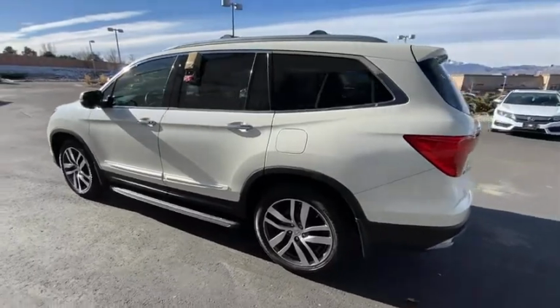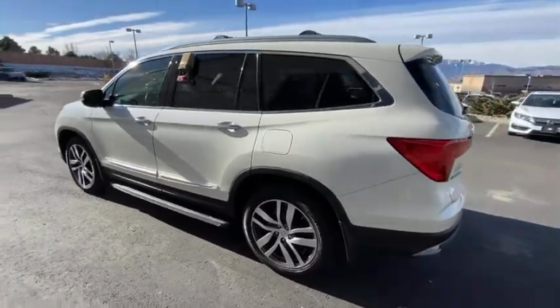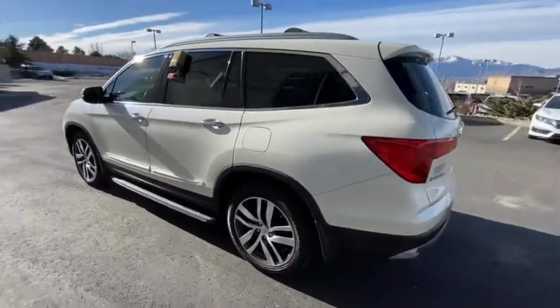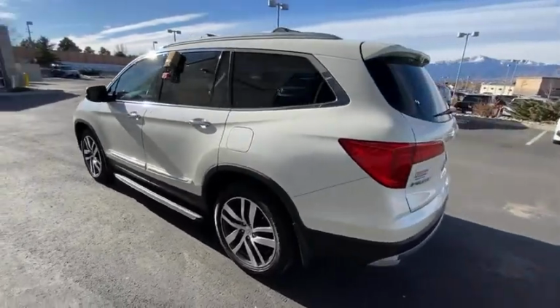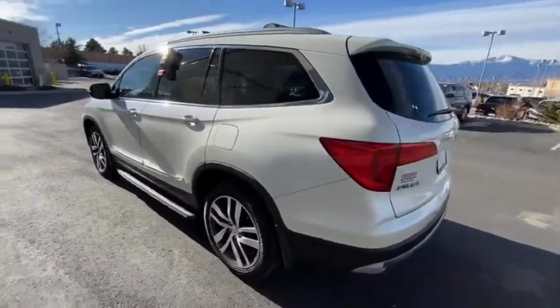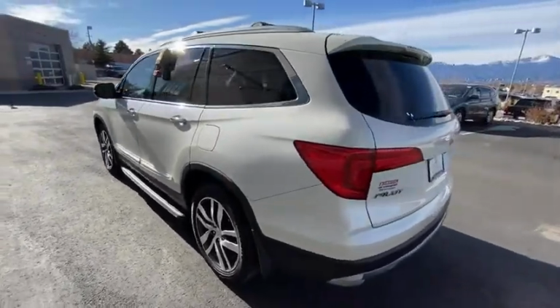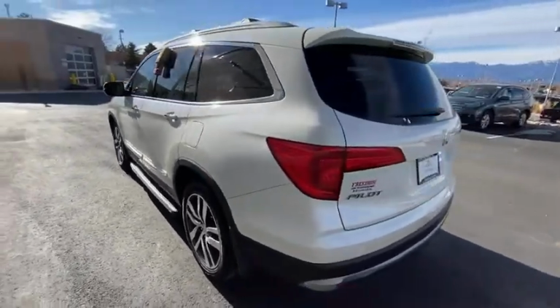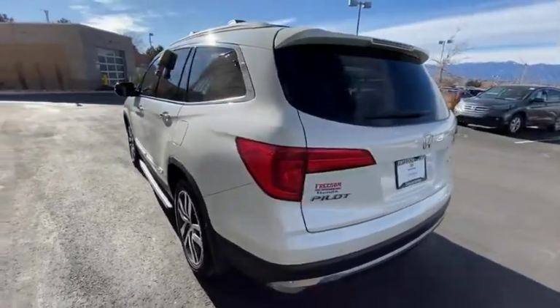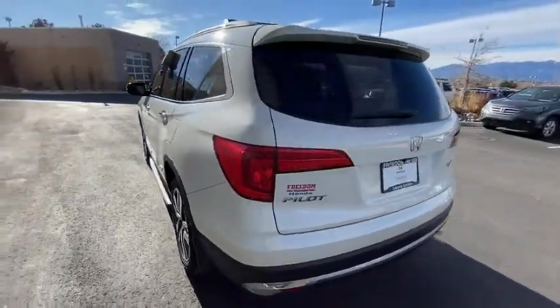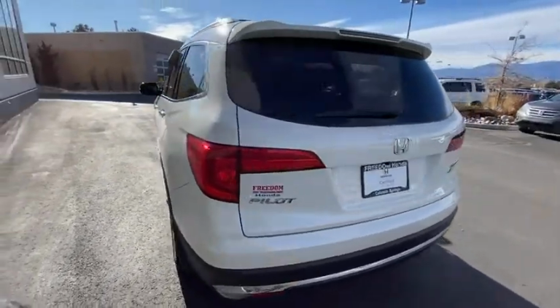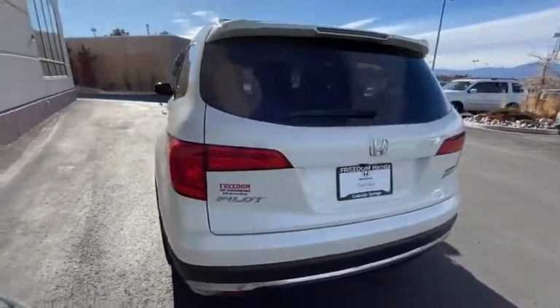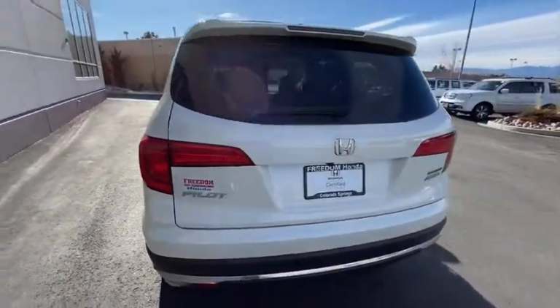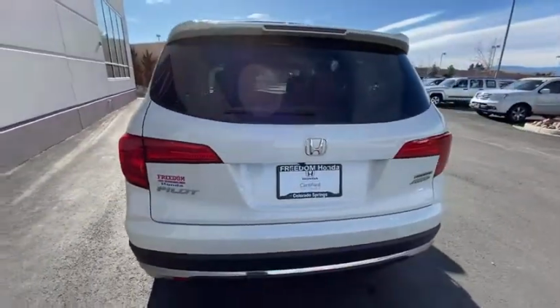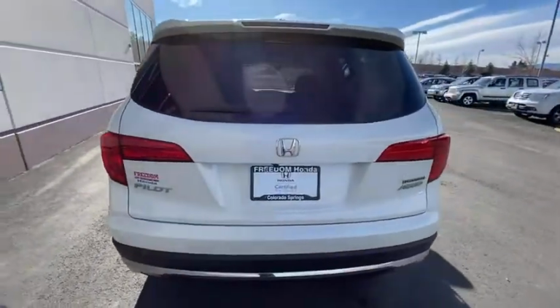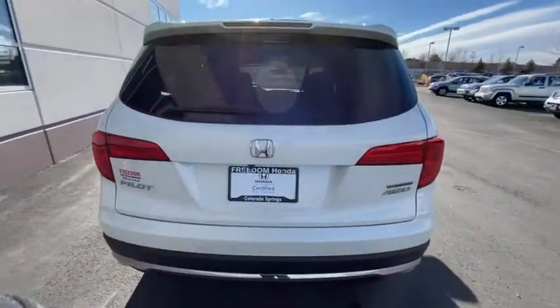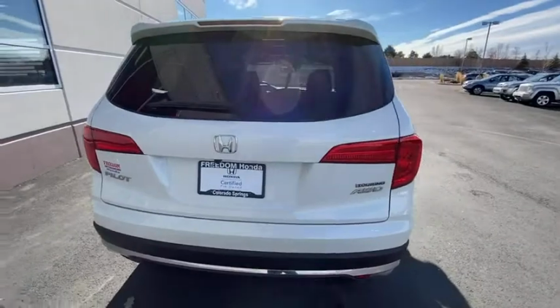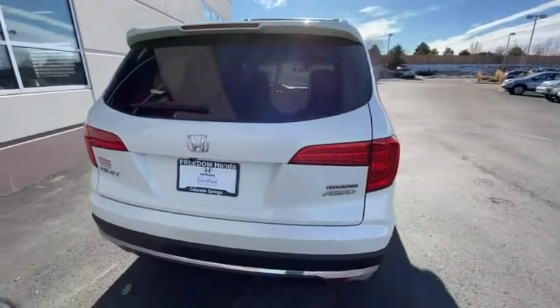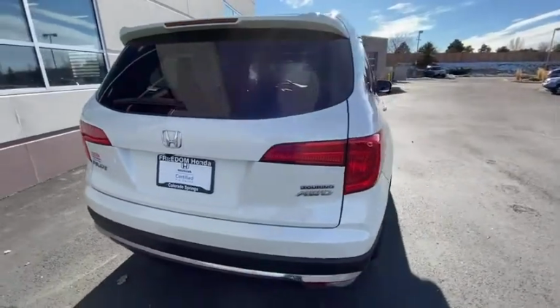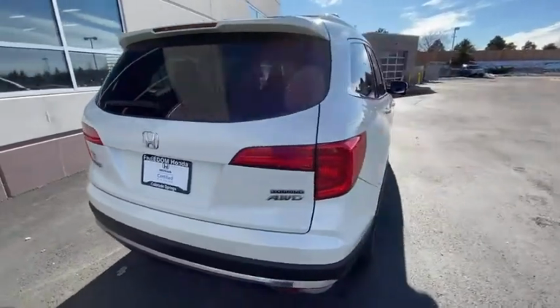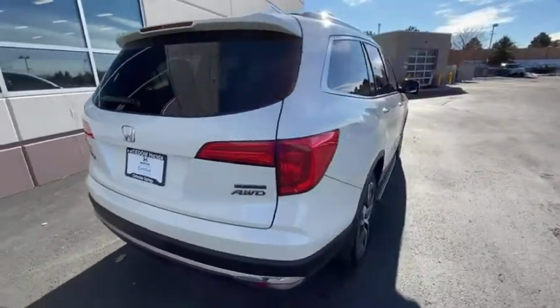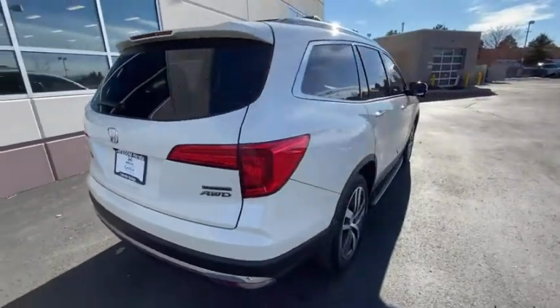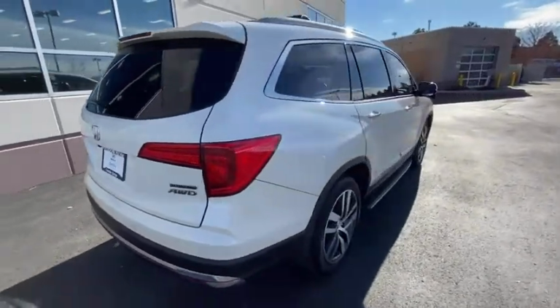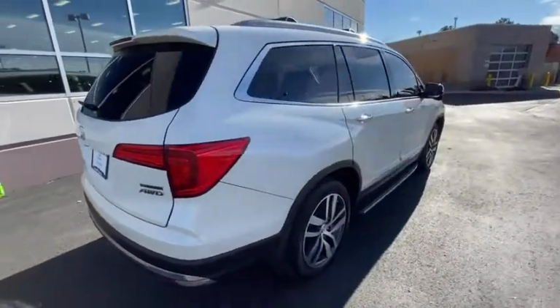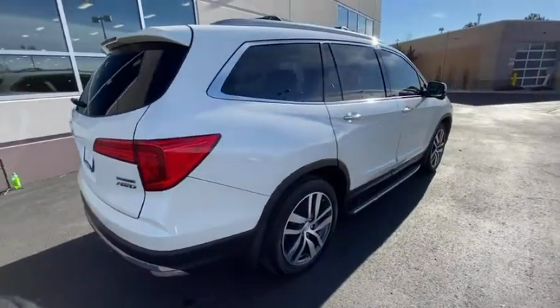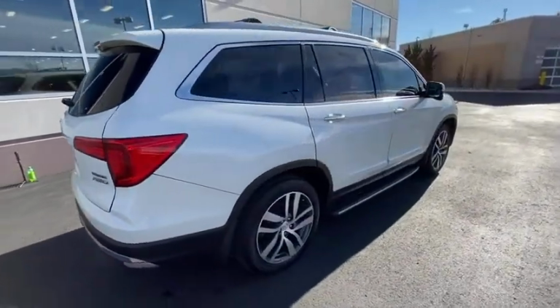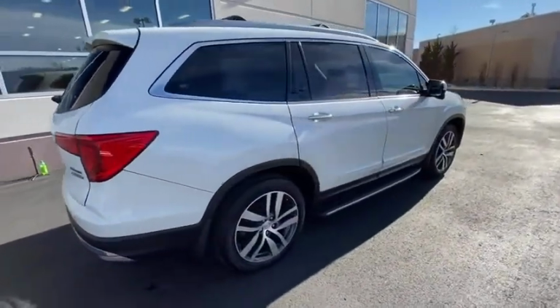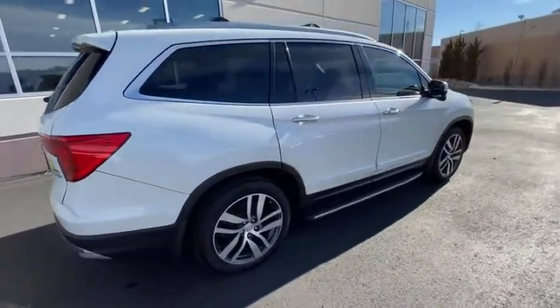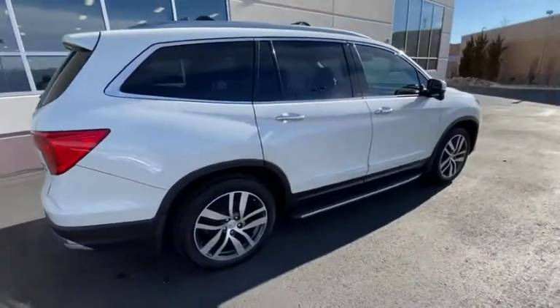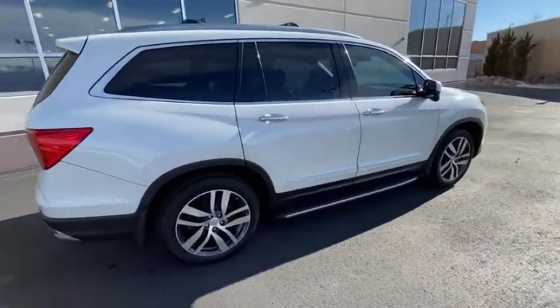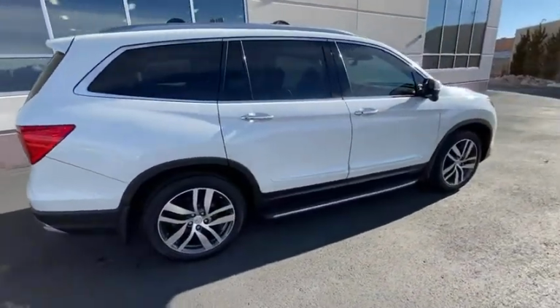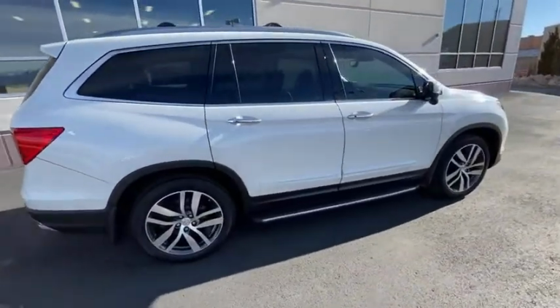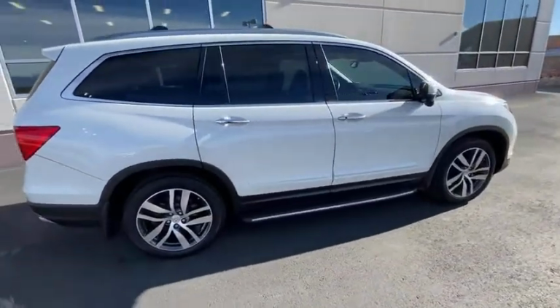Here are some of this vehicle's great options: premium wheels, power liftgate, traction control, navigation system, power passenger seat, dual airbags, moonroof.